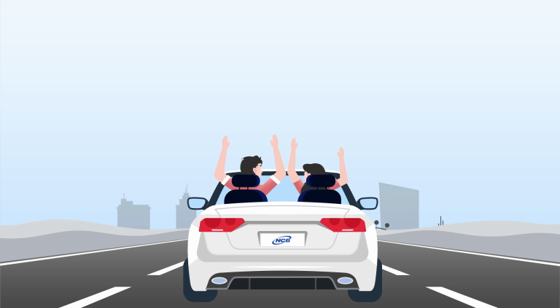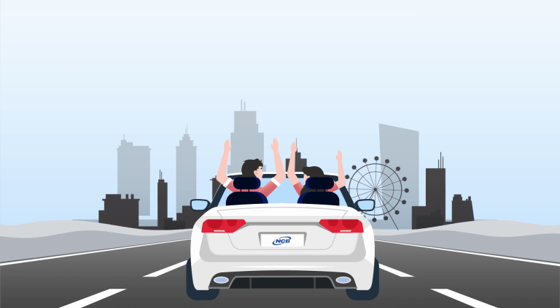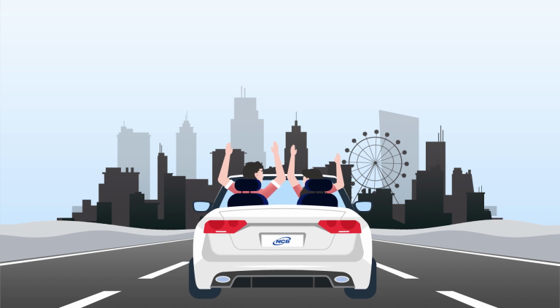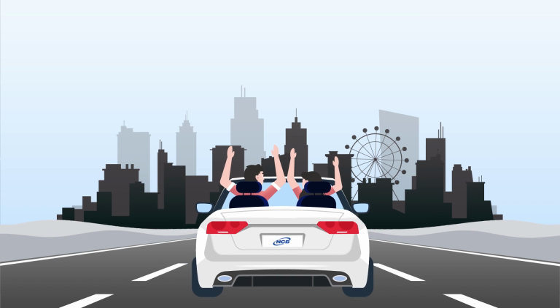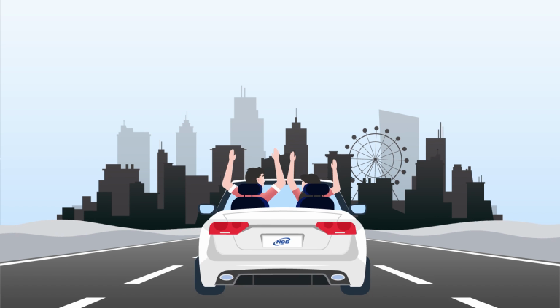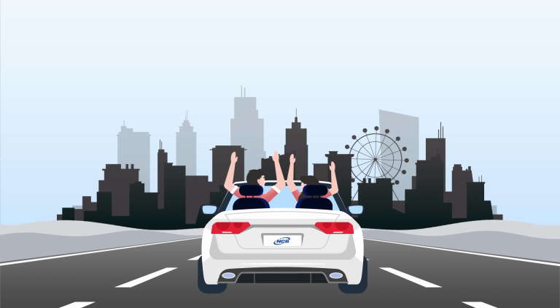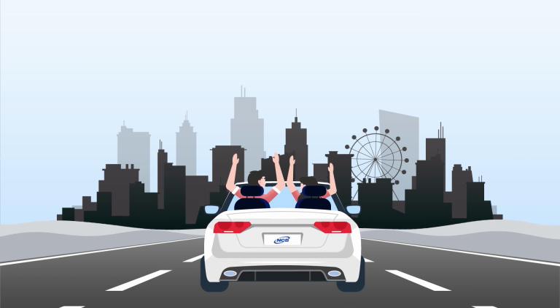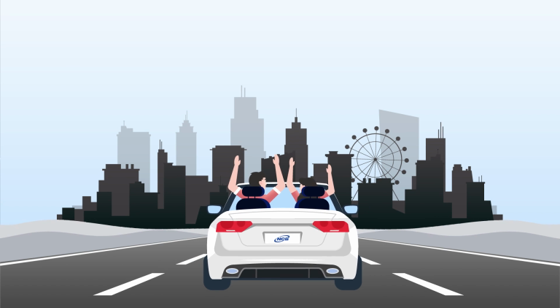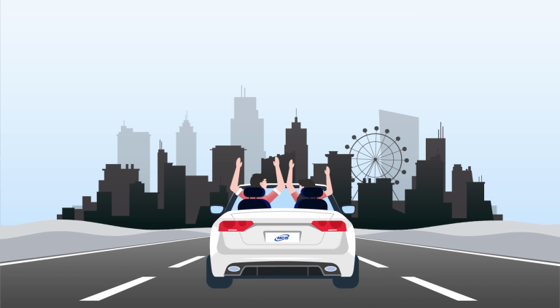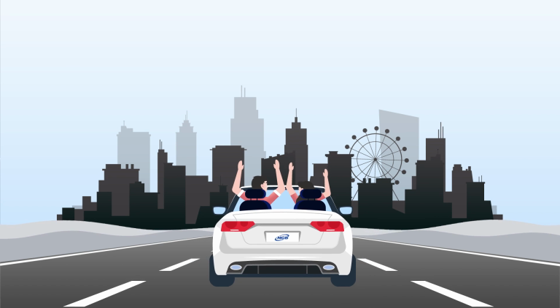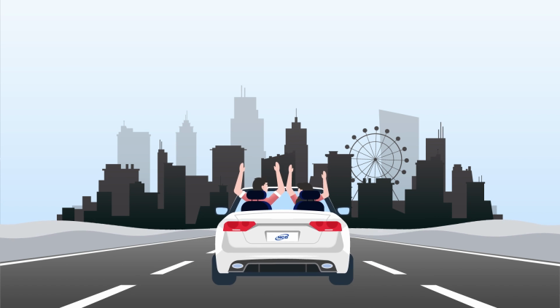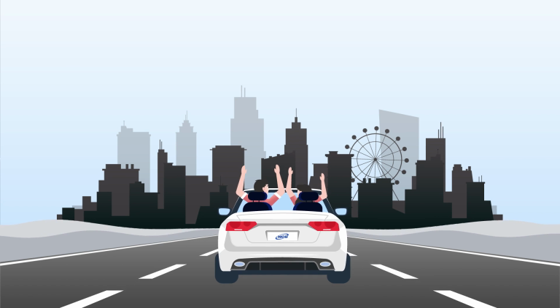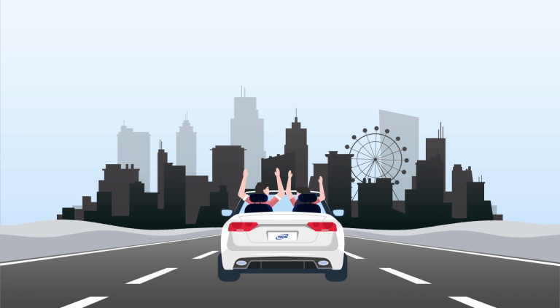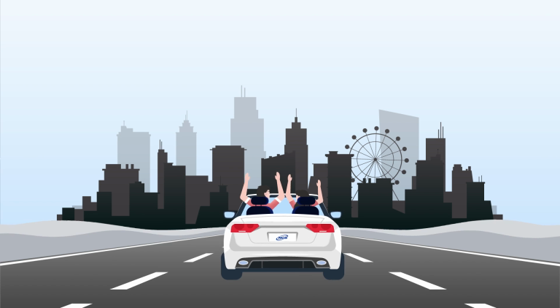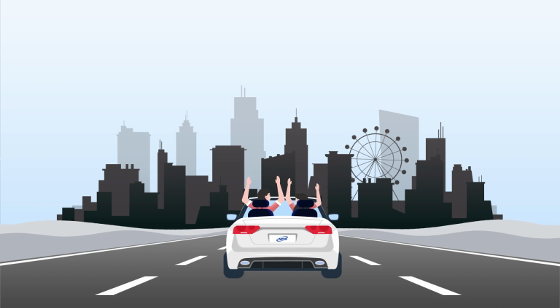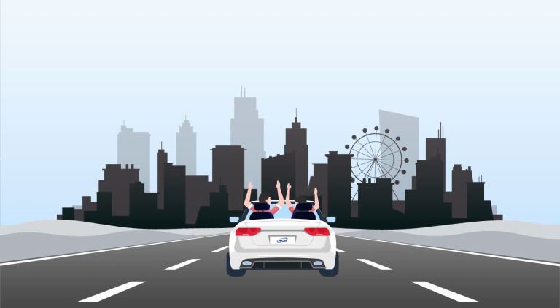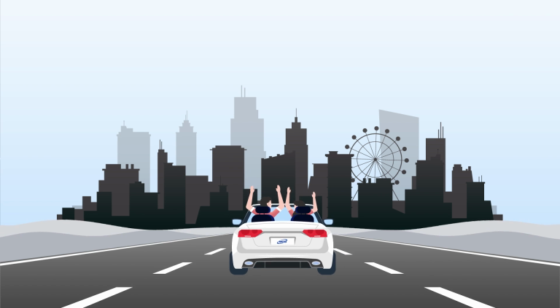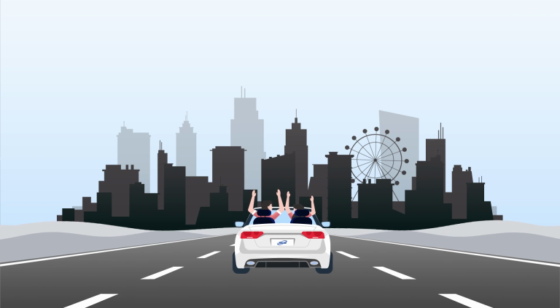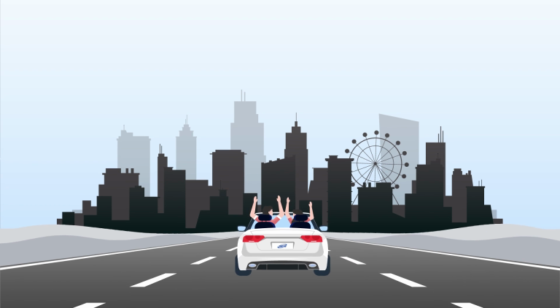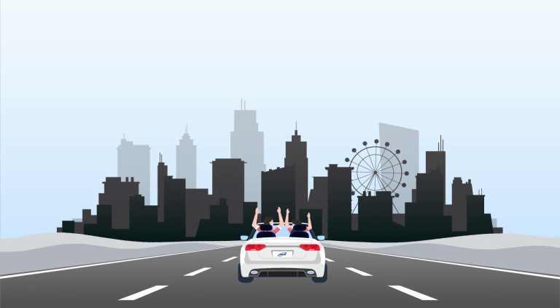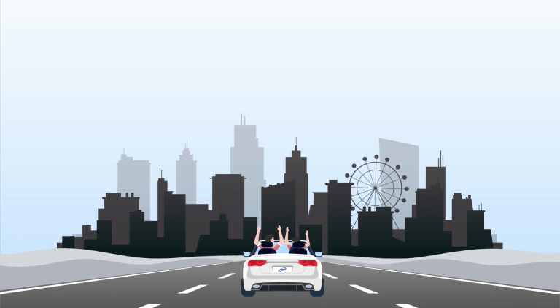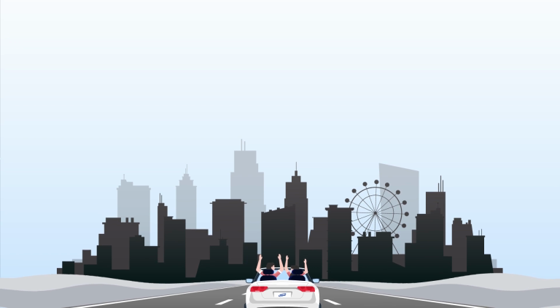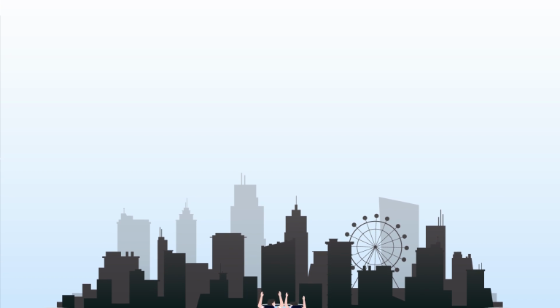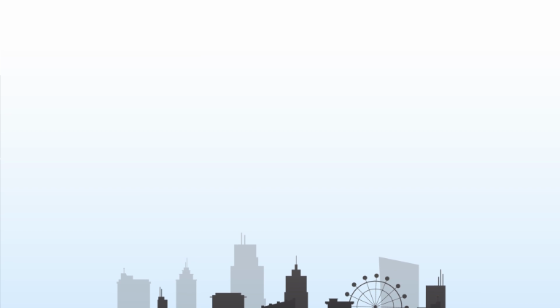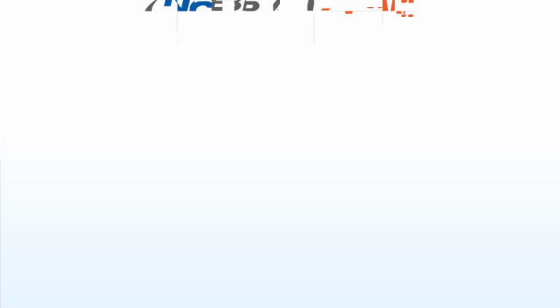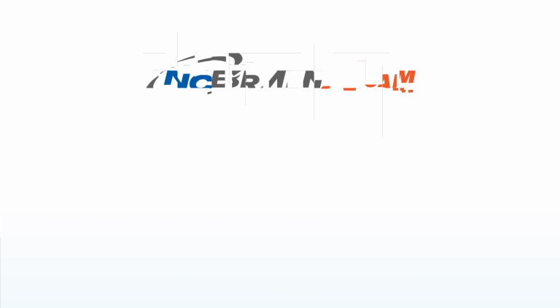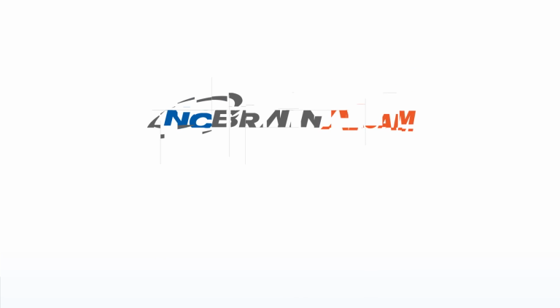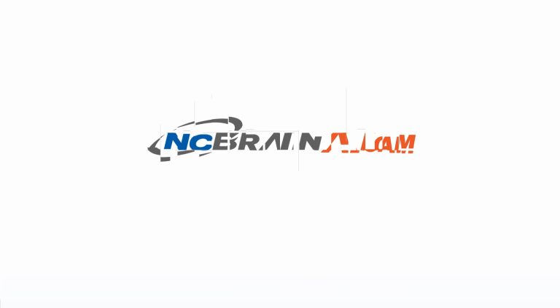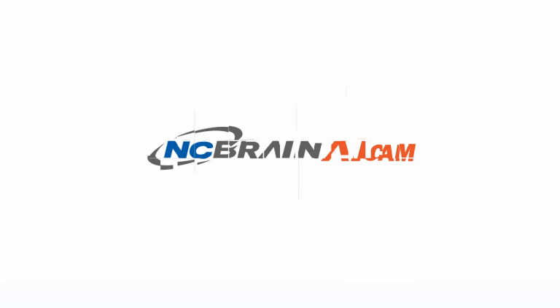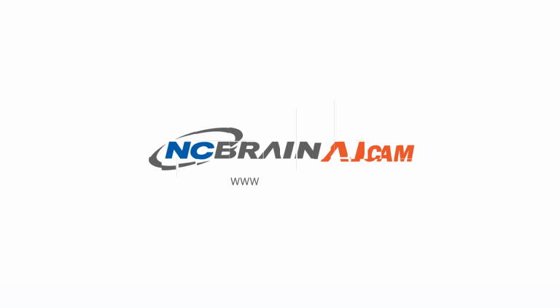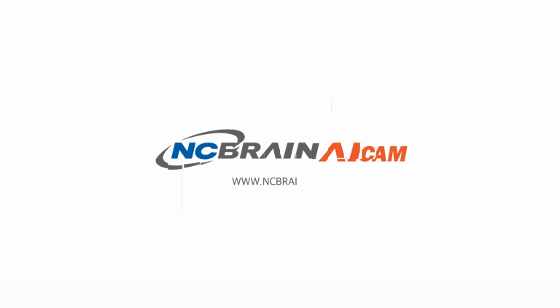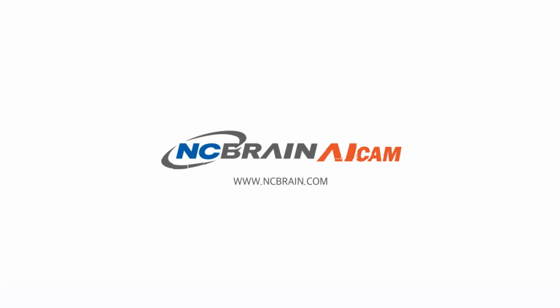Journey to the fourth industrial revolution. Experience it first-hand with the comfortable and safe NC Brain AI CAM.